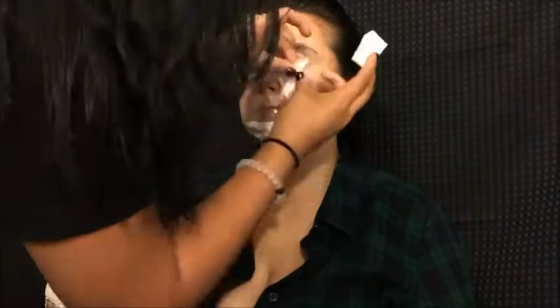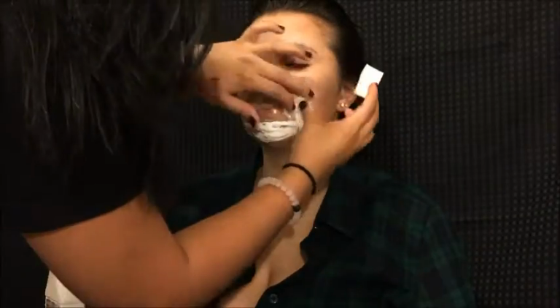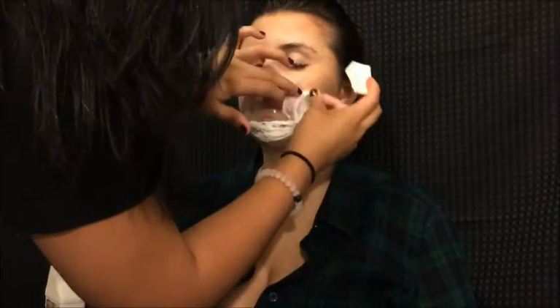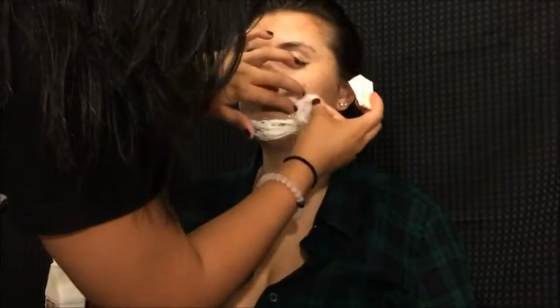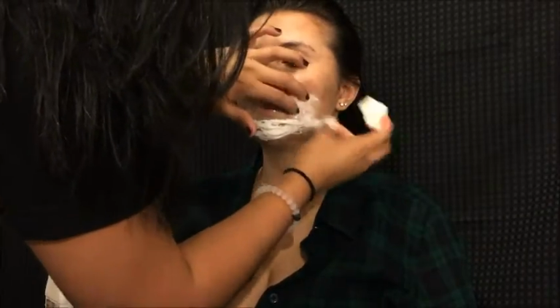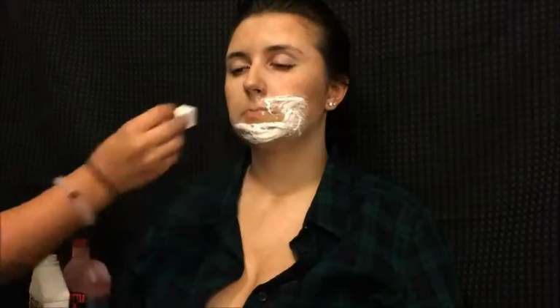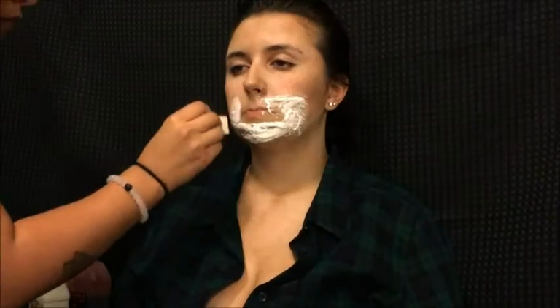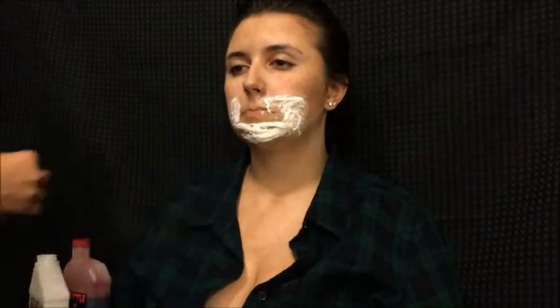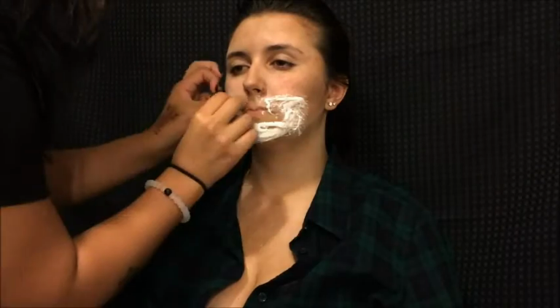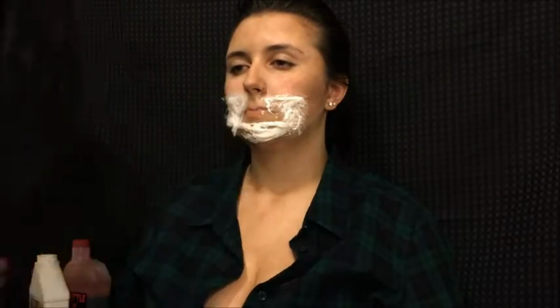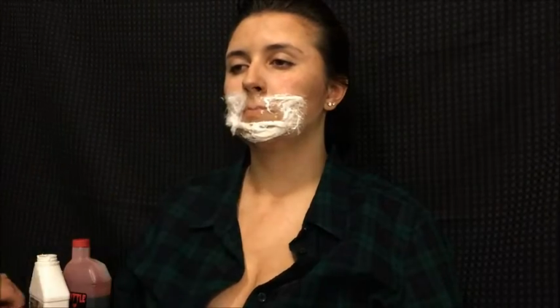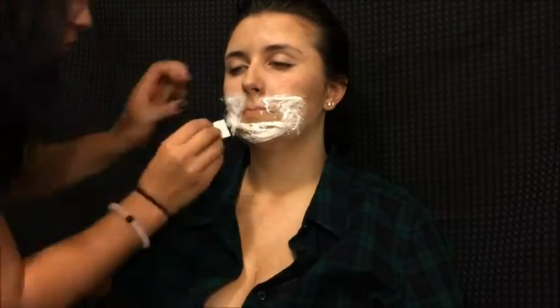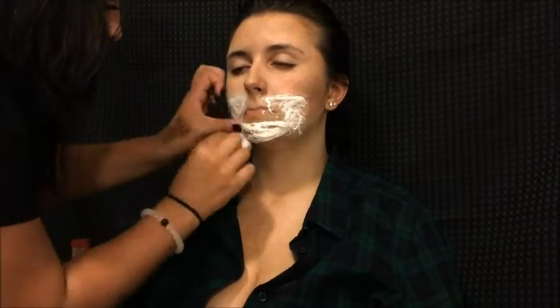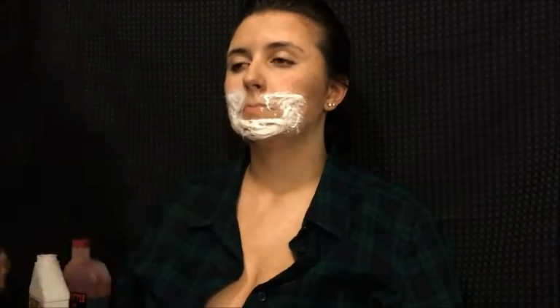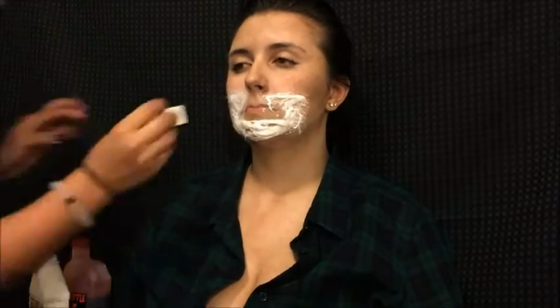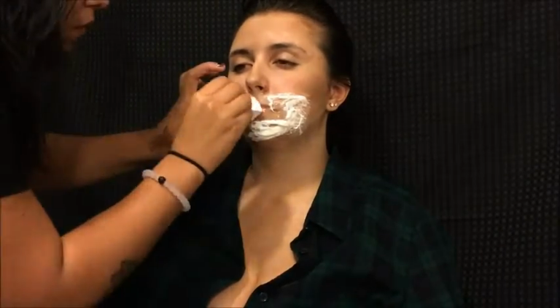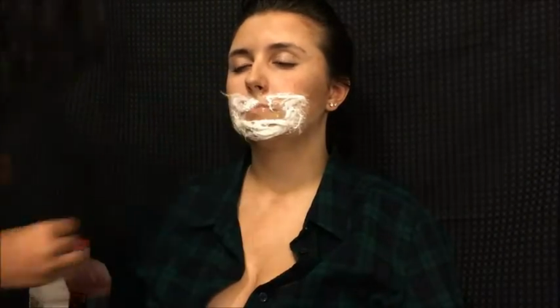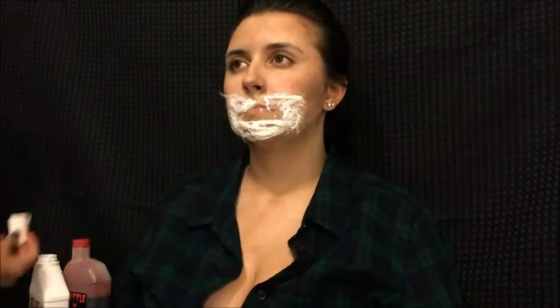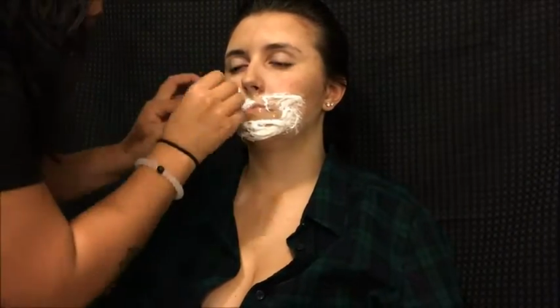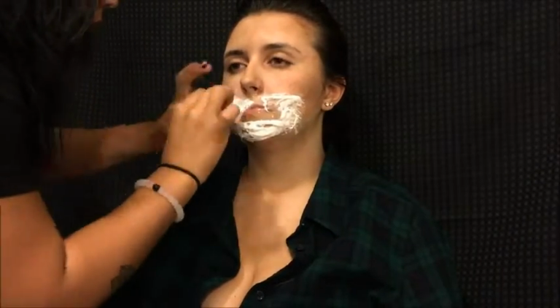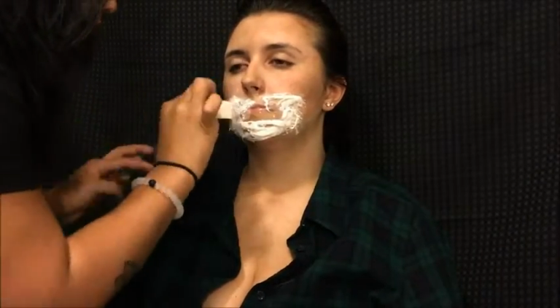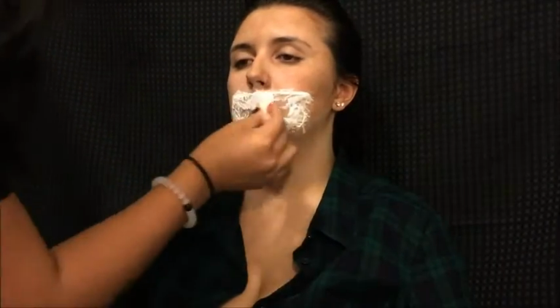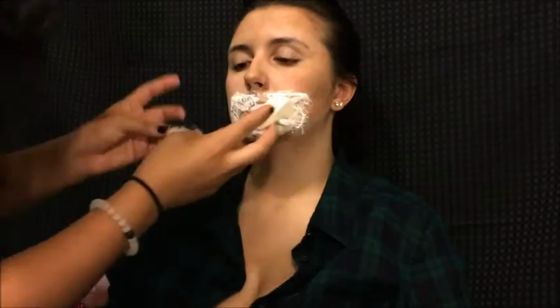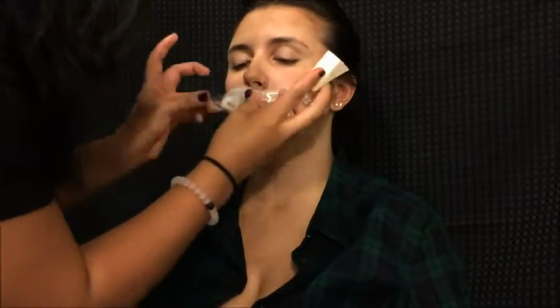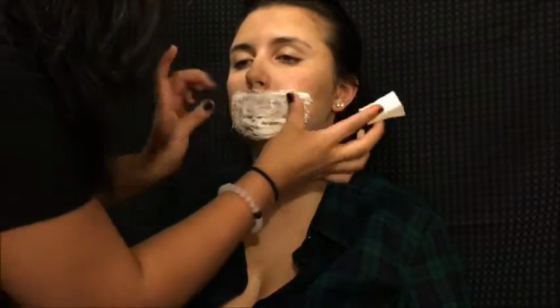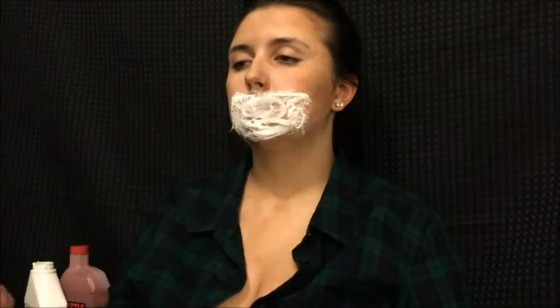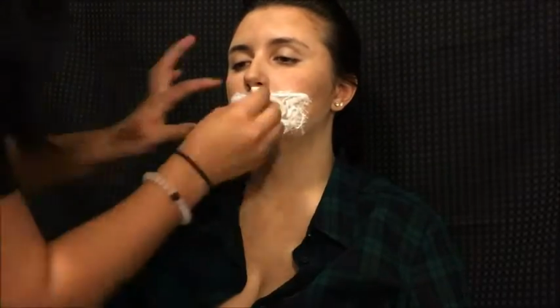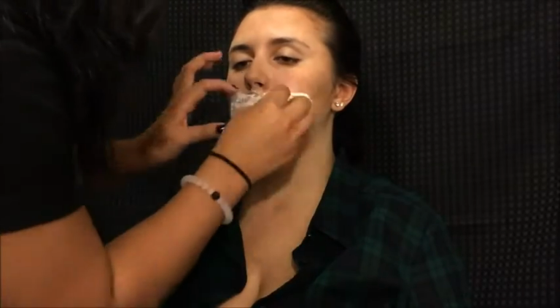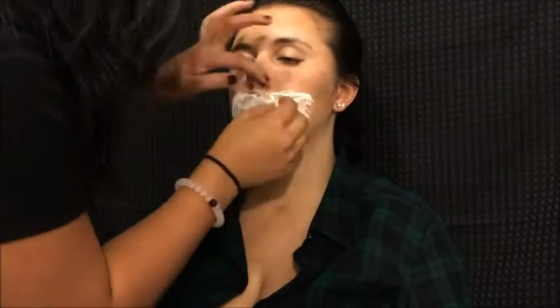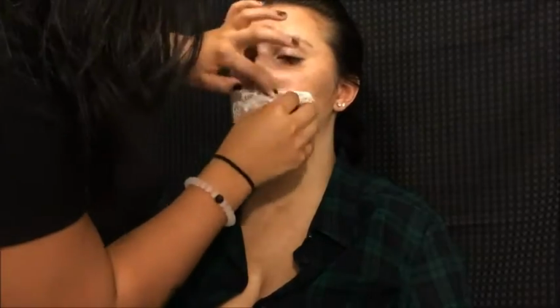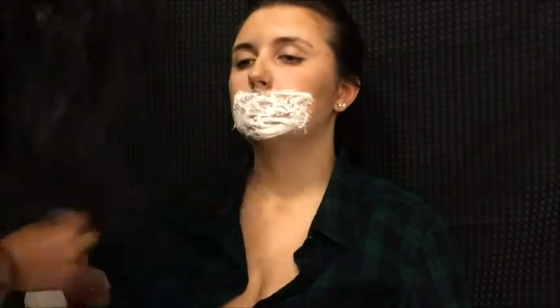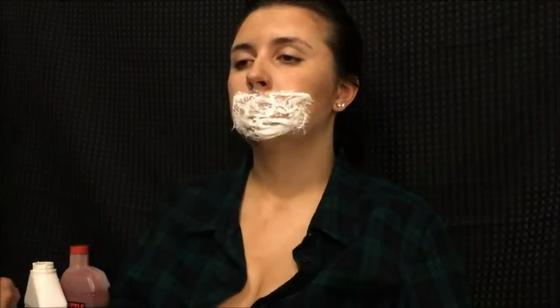I started putting cotton with latex over the edges. I'm pretty sure it would have looked fine without it, but I wanted to add some texture to the look. I wasn't sure what I was going for at all, but that's what I ended up doing.